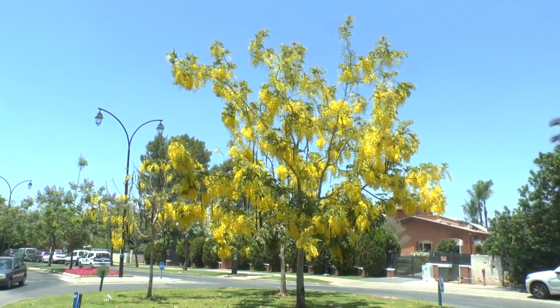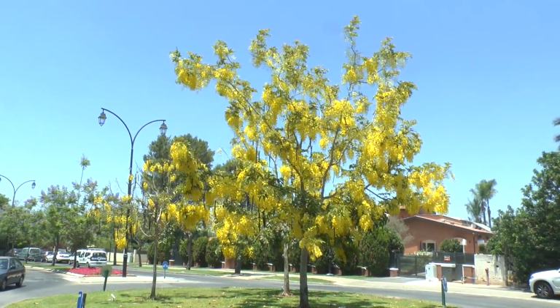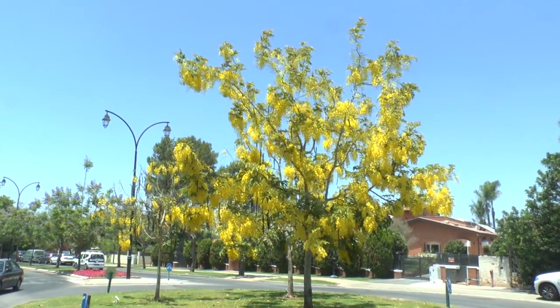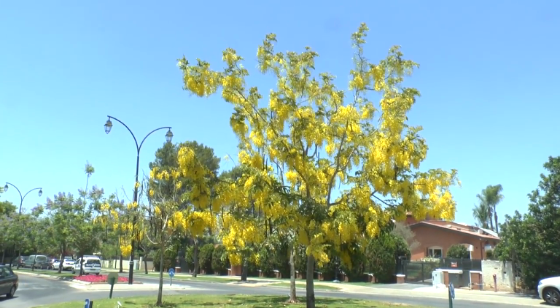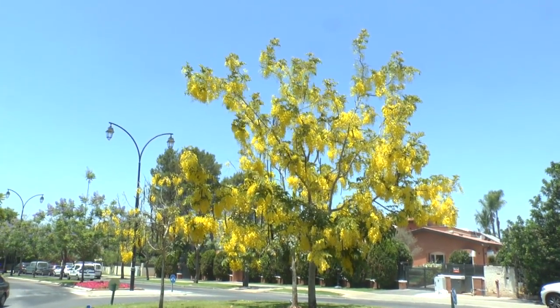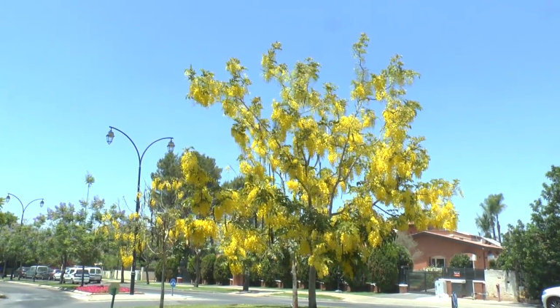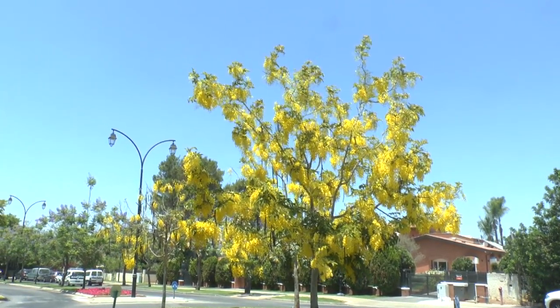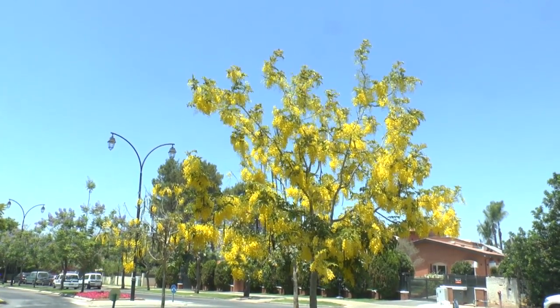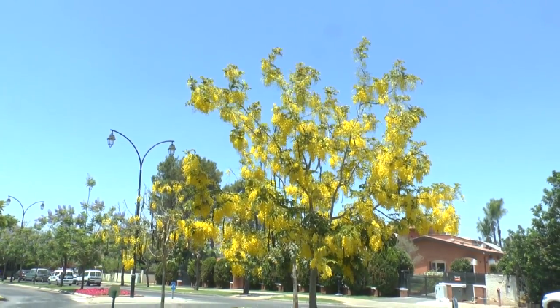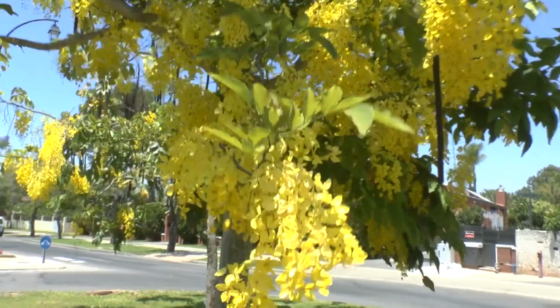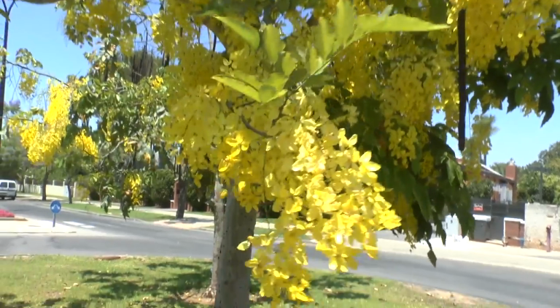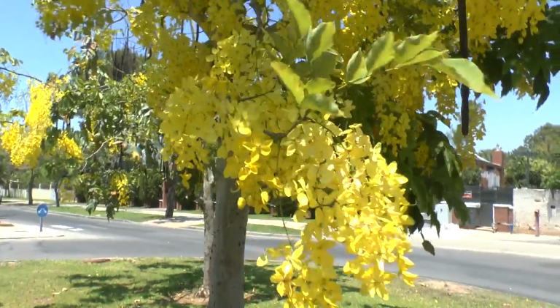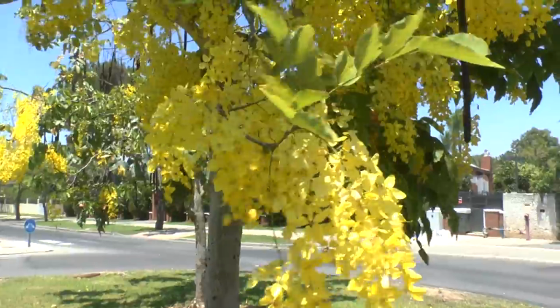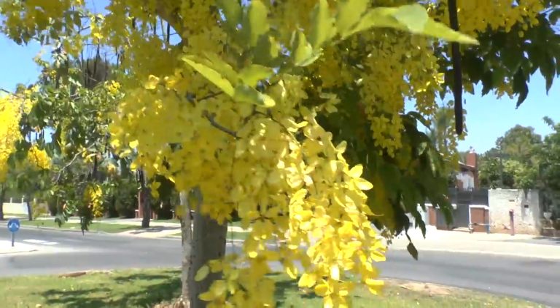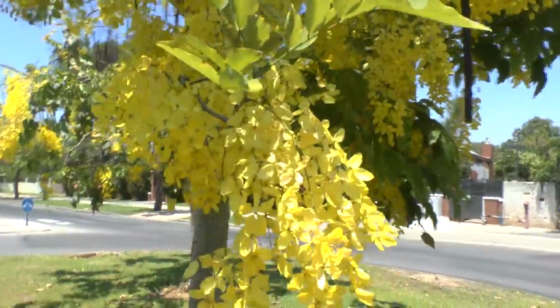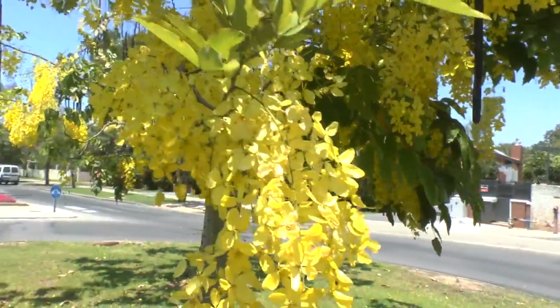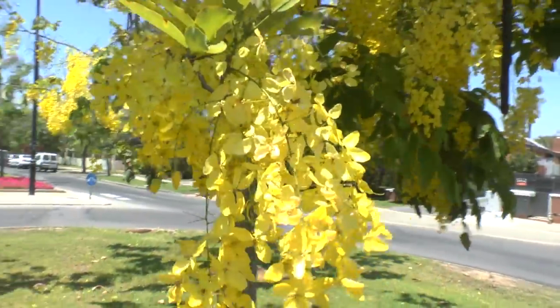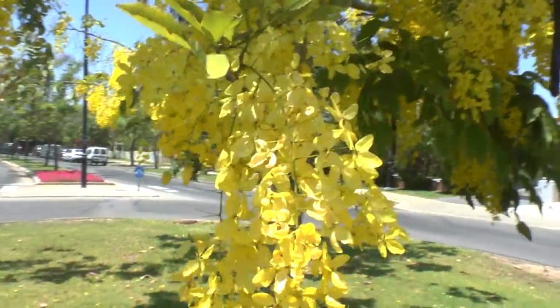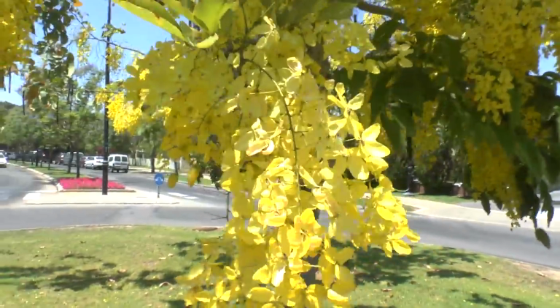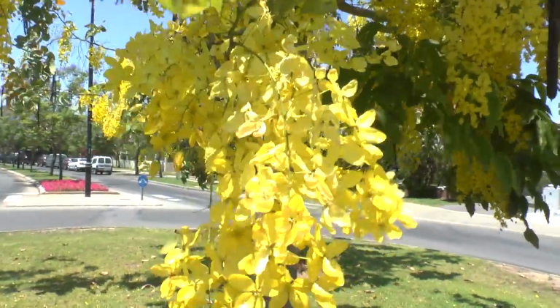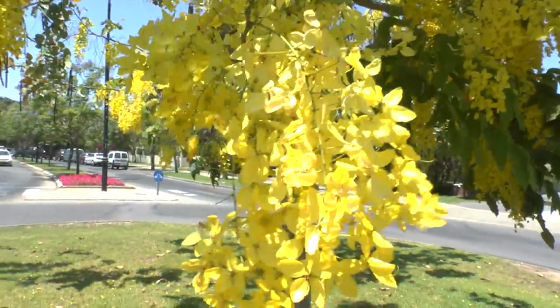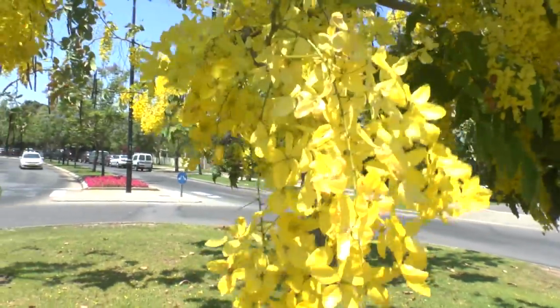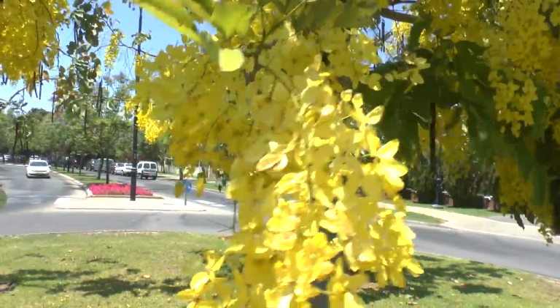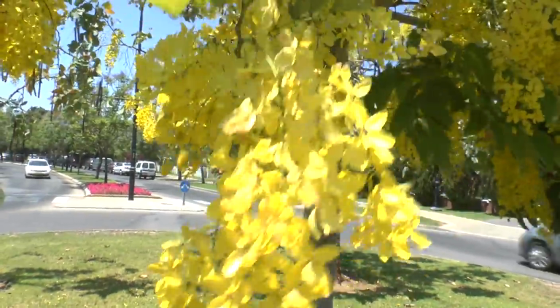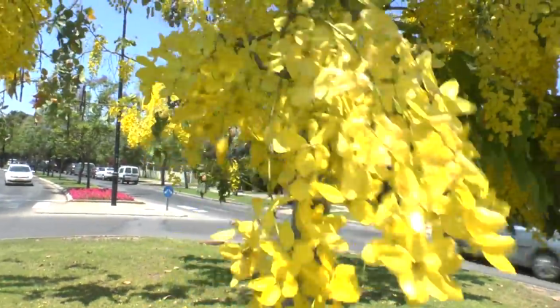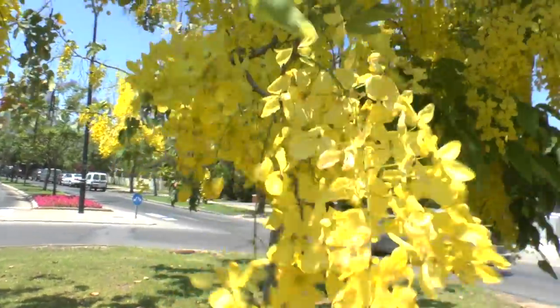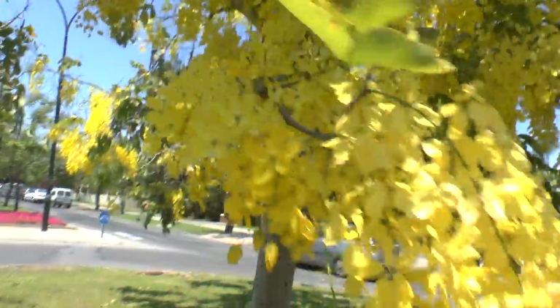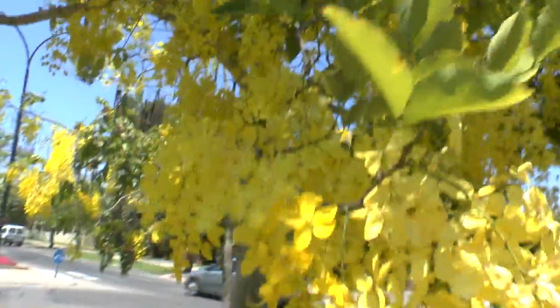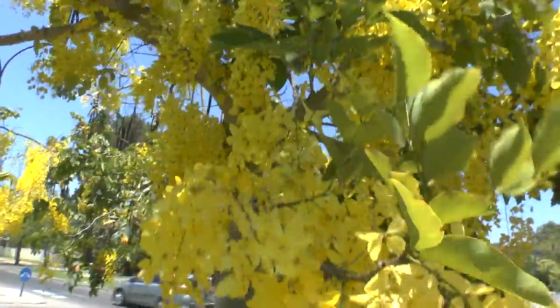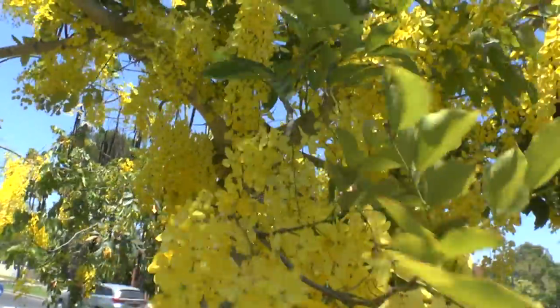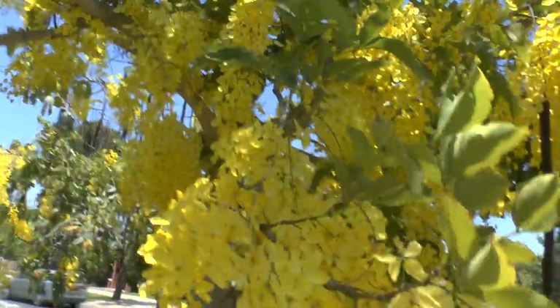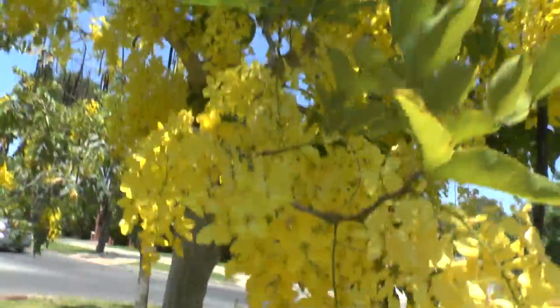This perennial tree's leaves can fall in the winter or in the summer. It's a very strong tree, and the flowers are only yellow in color.